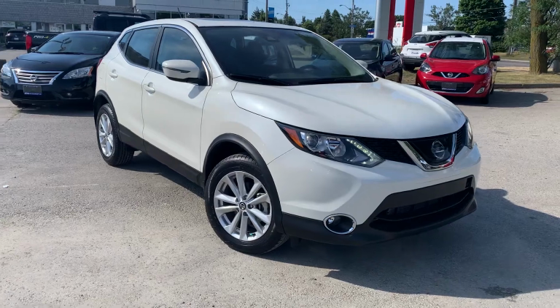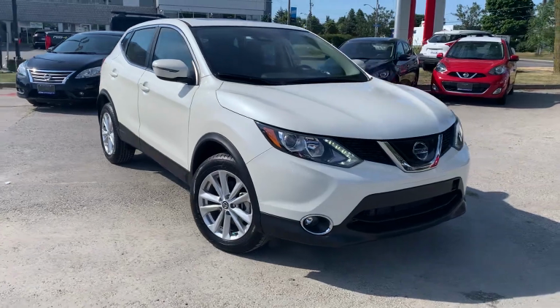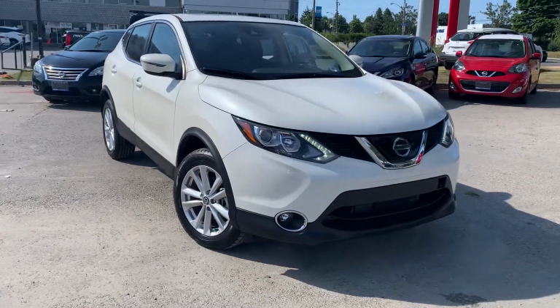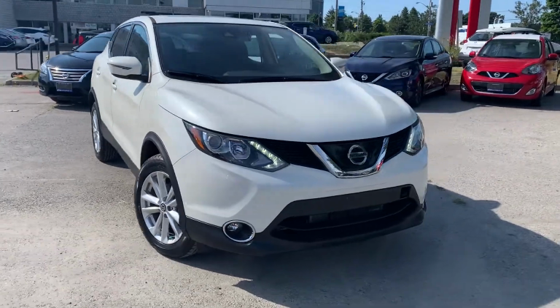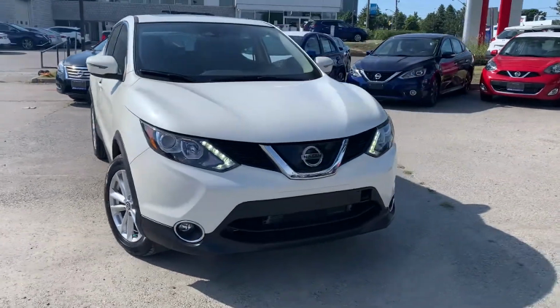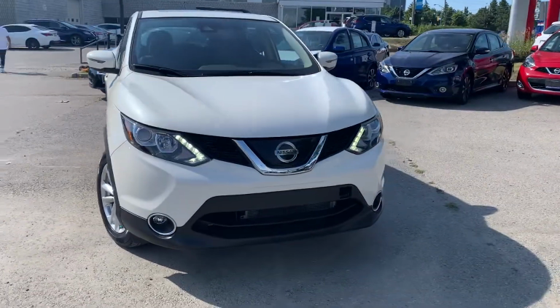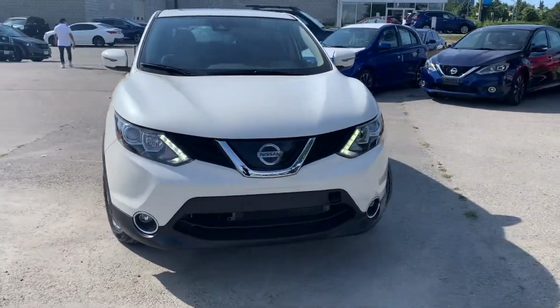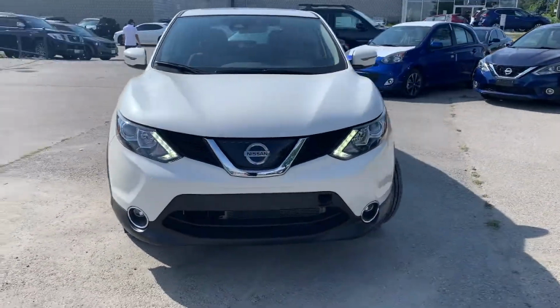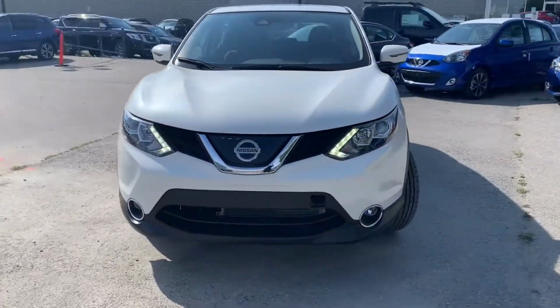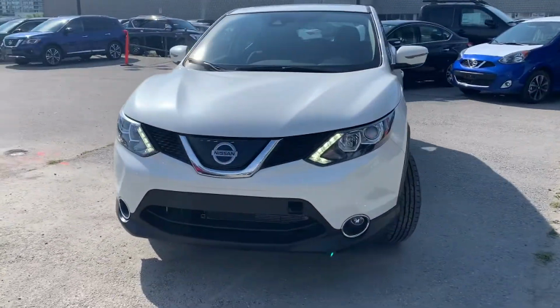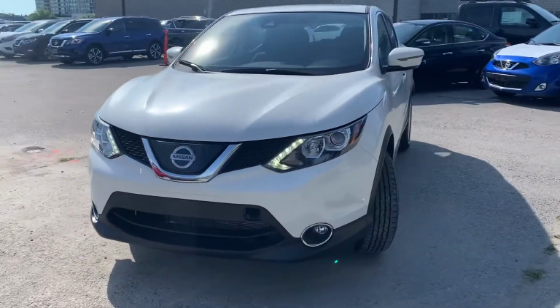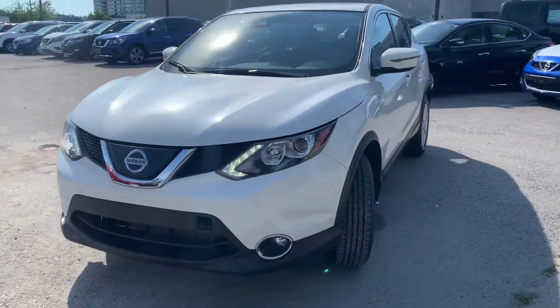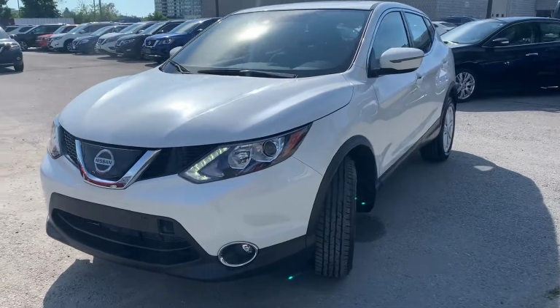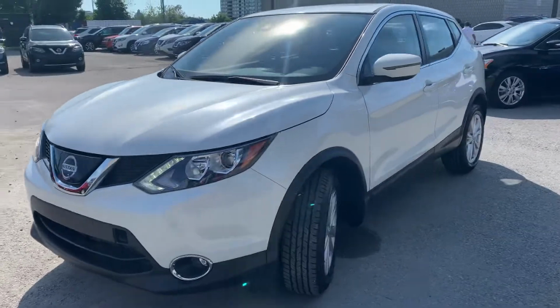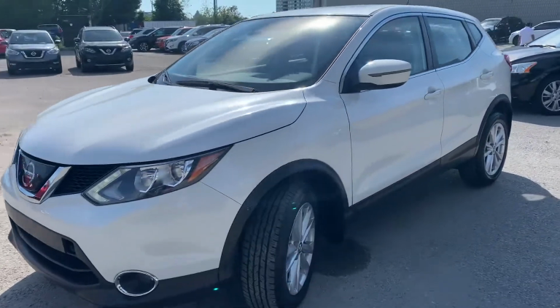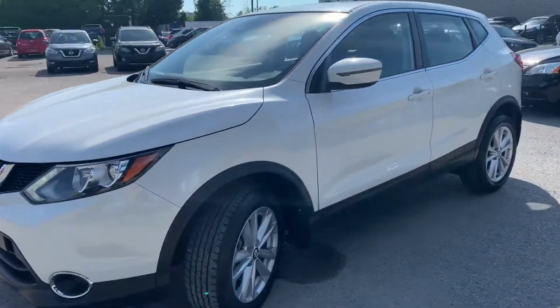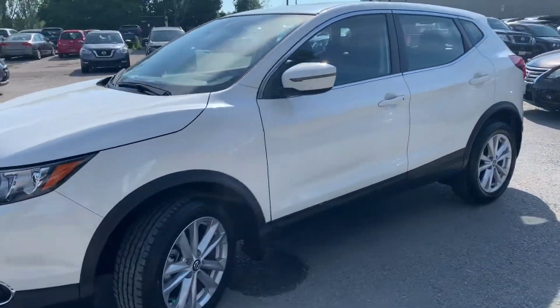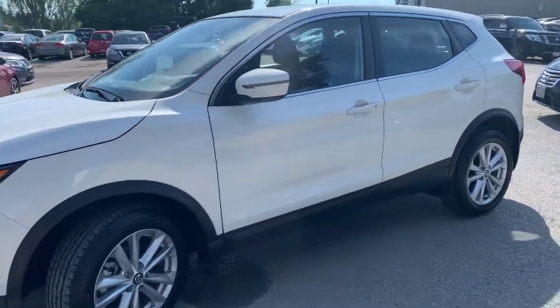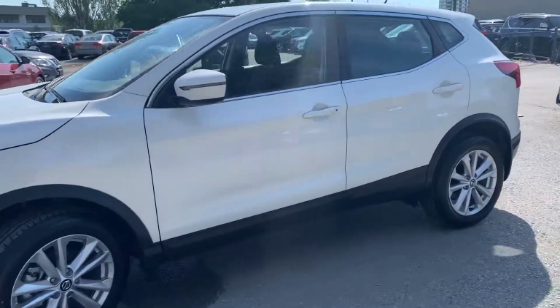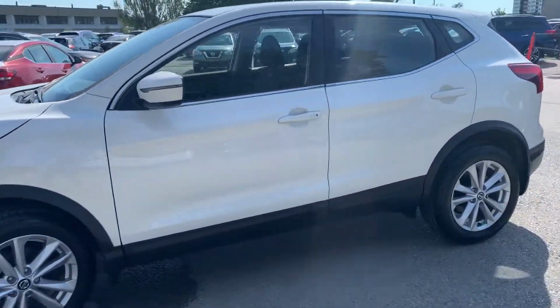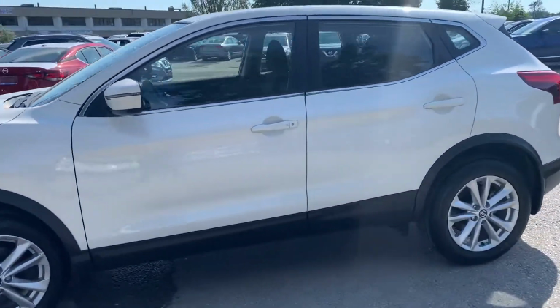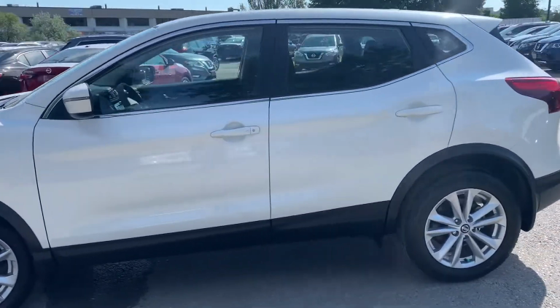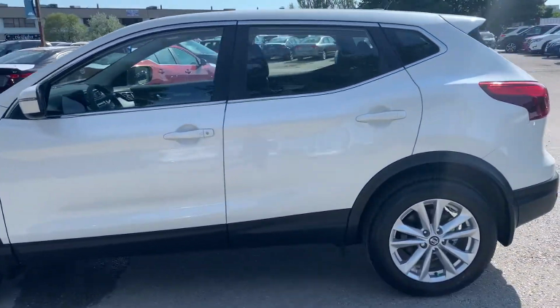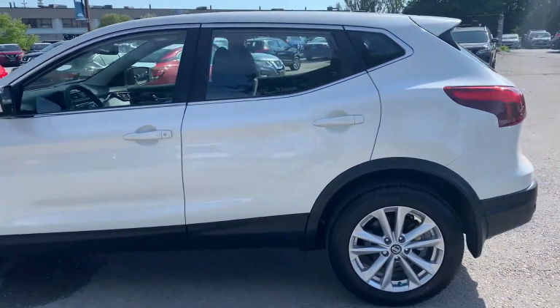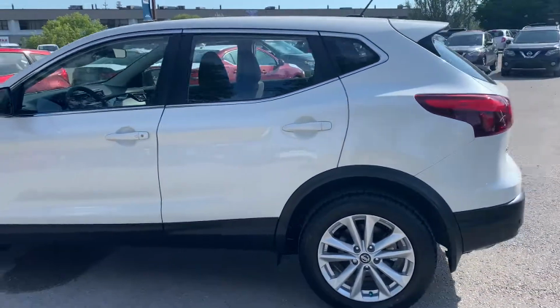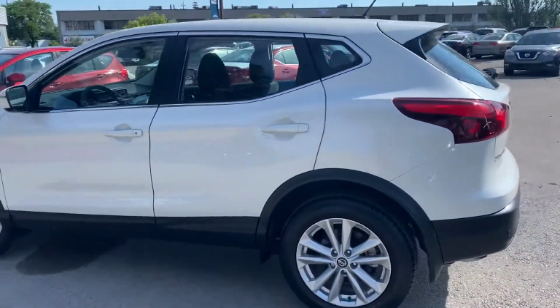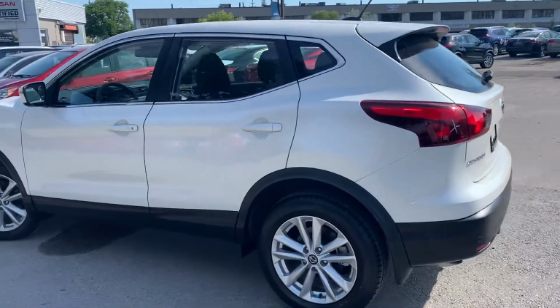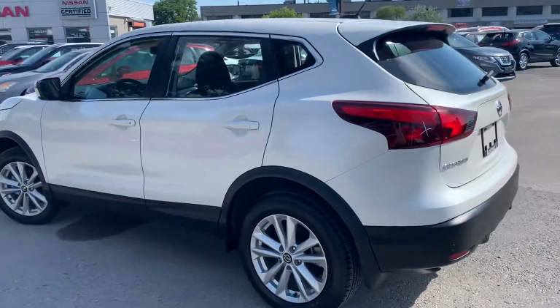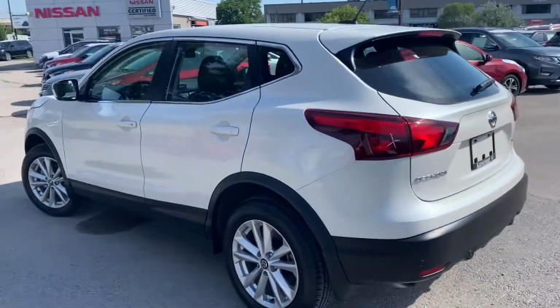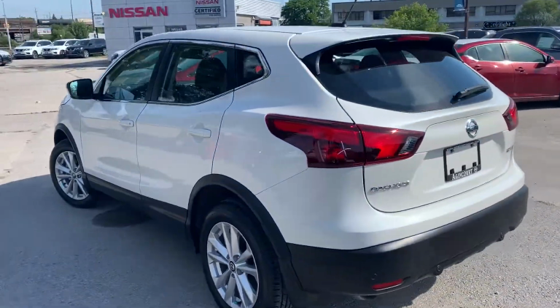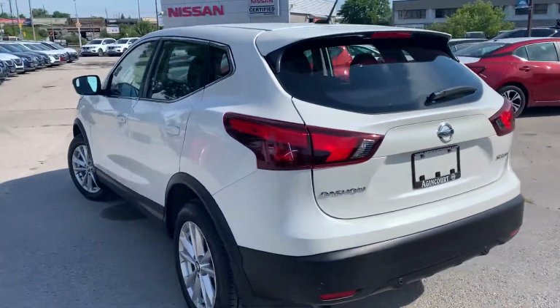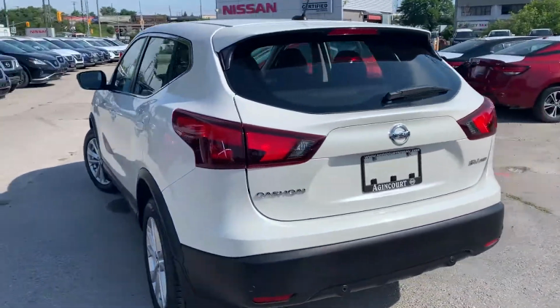Here at Agent Court Nissan, we have a pre-owned DriveShield certified 2019 Nissan Qashqai SV with all-wheel drive. Here's a quick look at the outside of the vehicle.